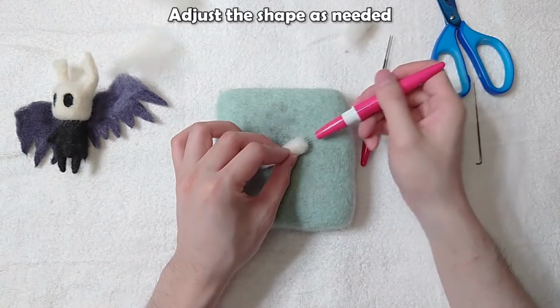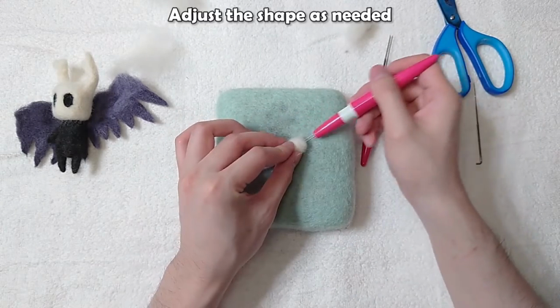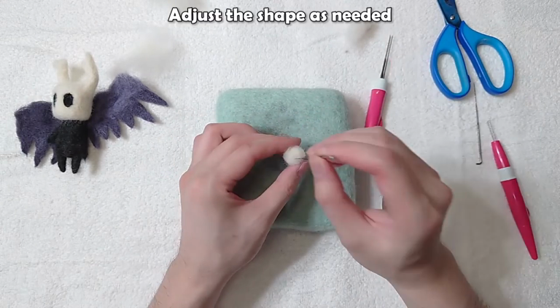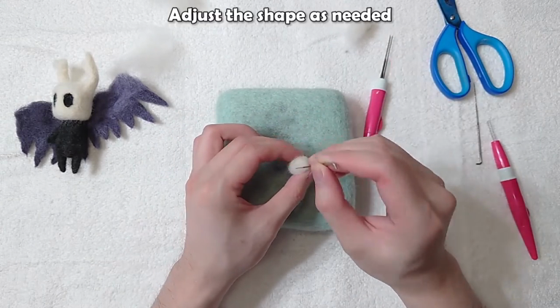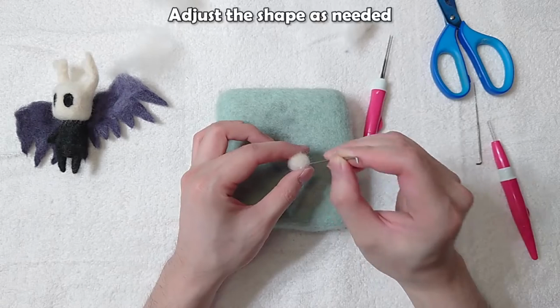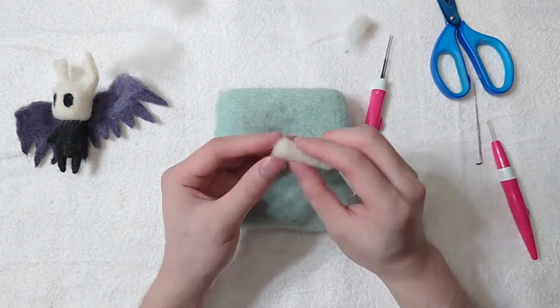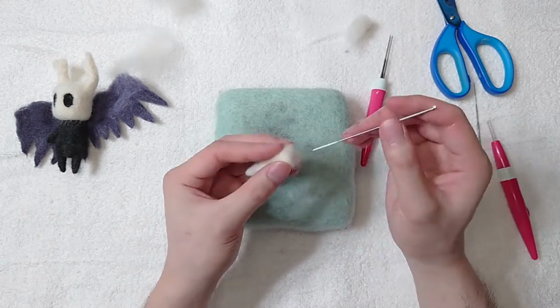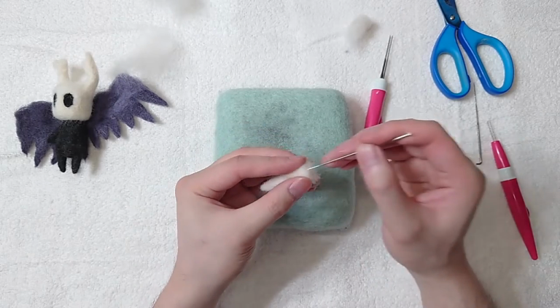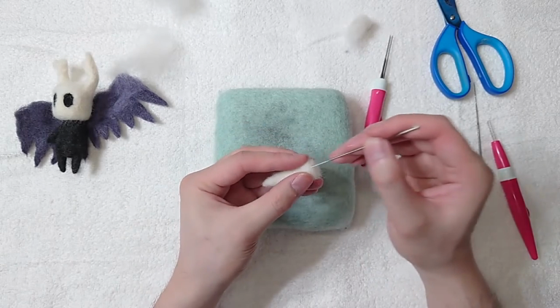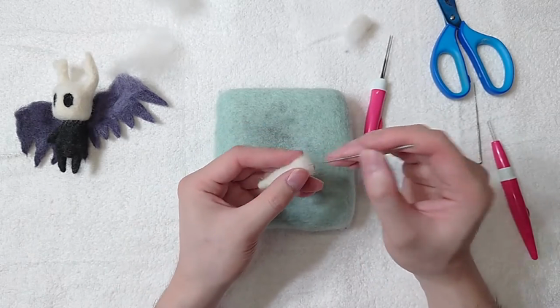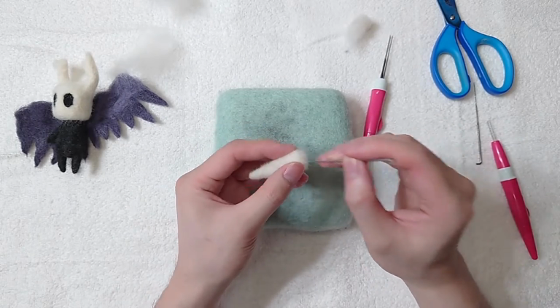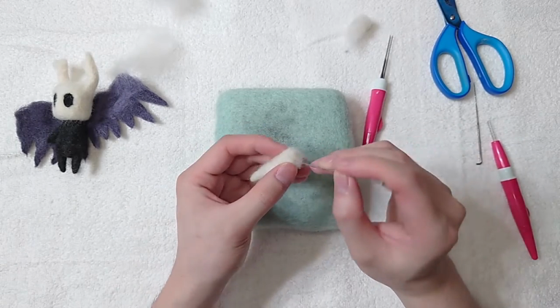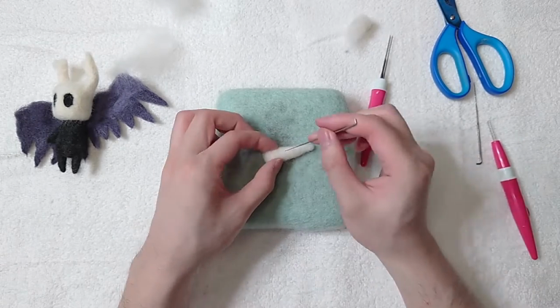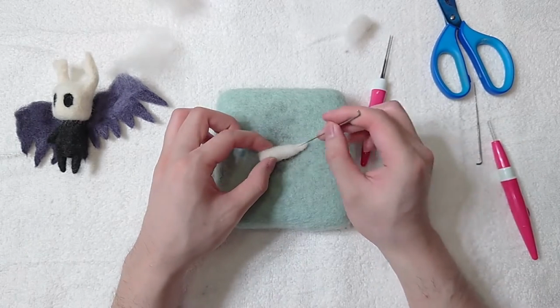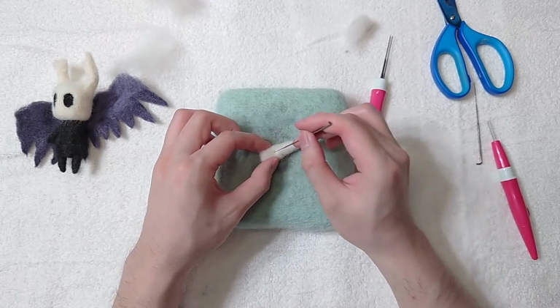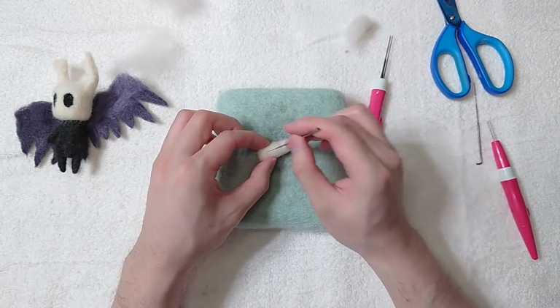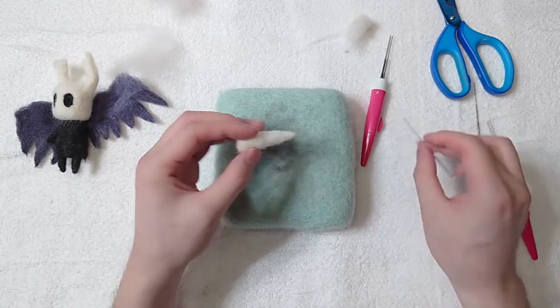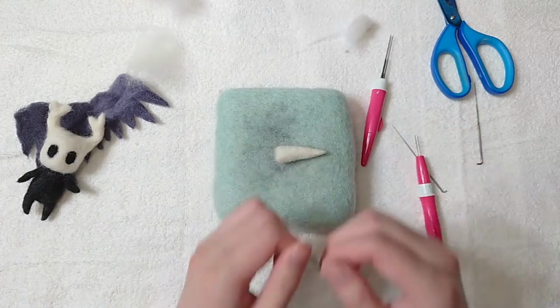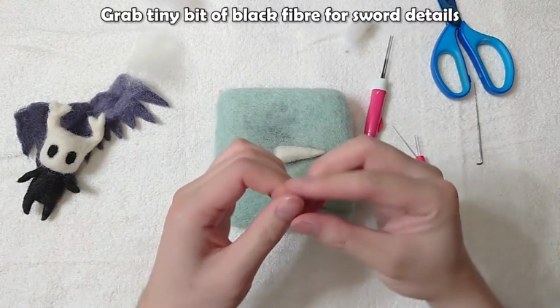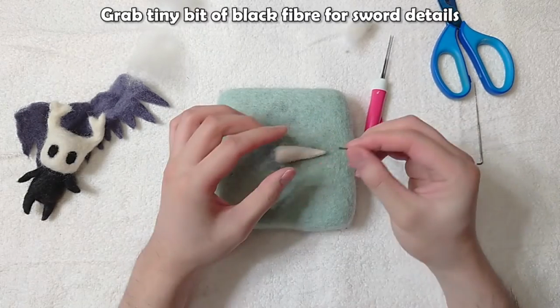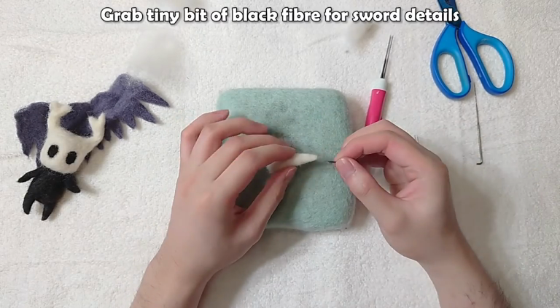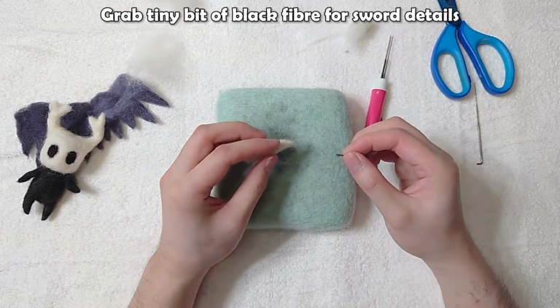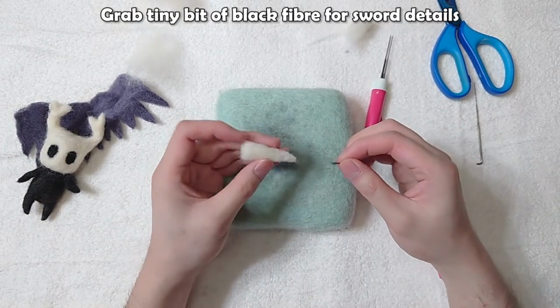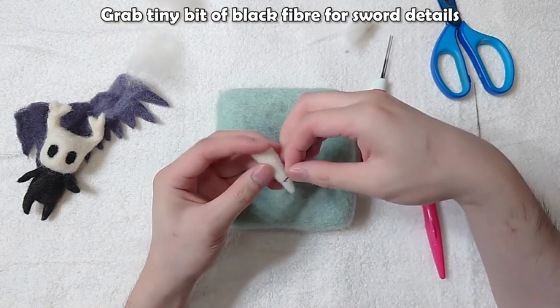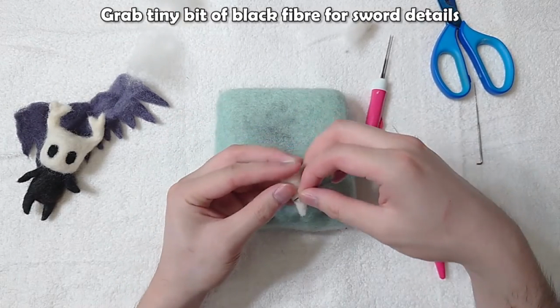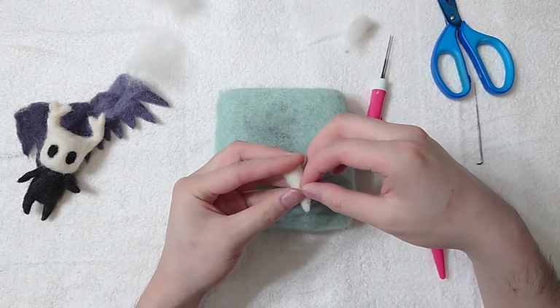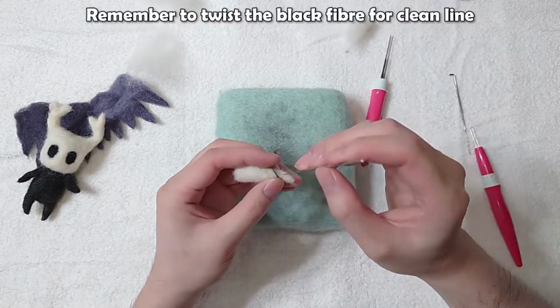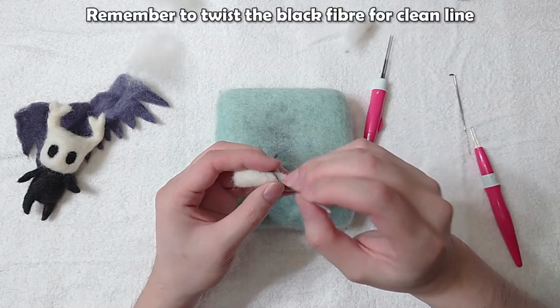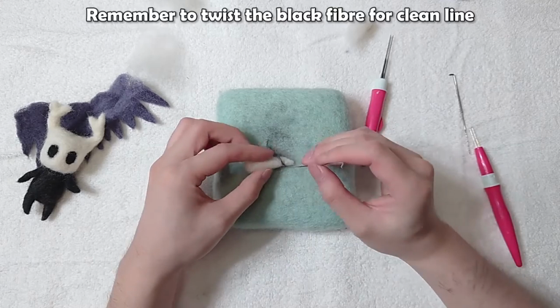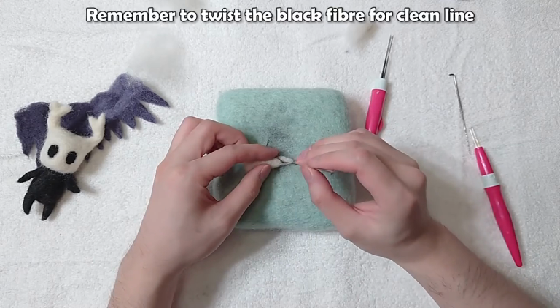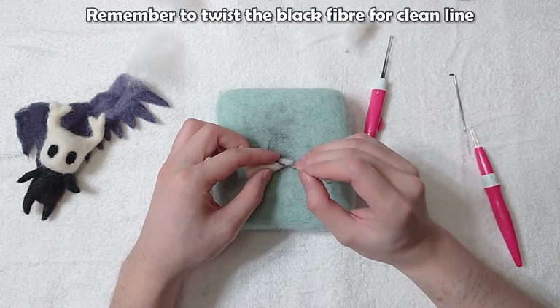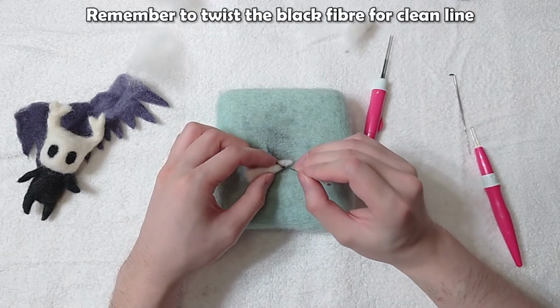Adjust the shape as needed. Grab a tiny bit of black fibre for sword details. Remember to twist the black fibre for a clean line.